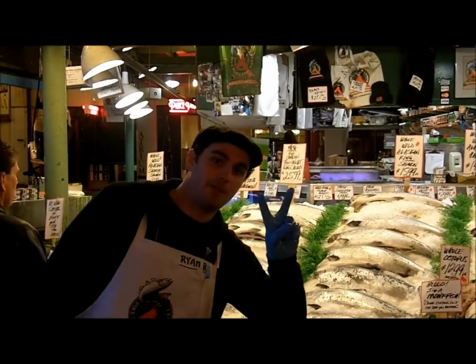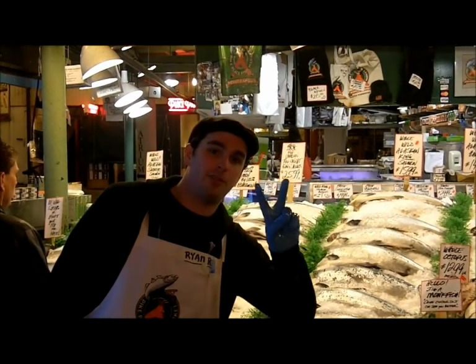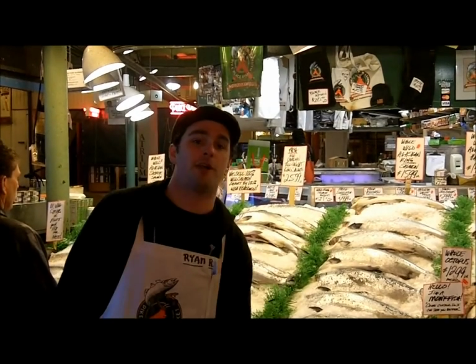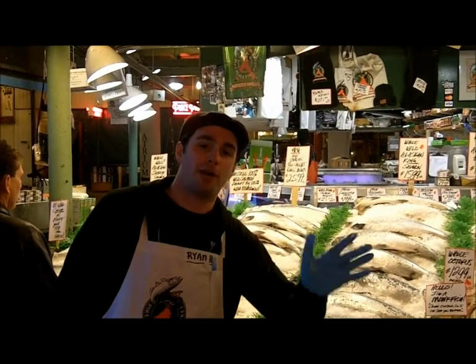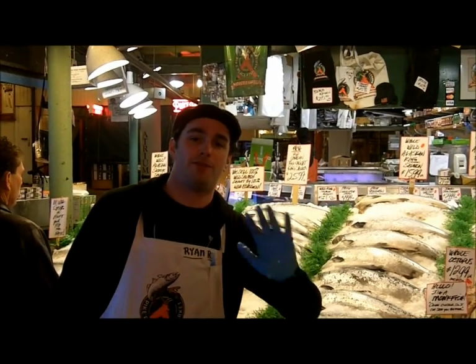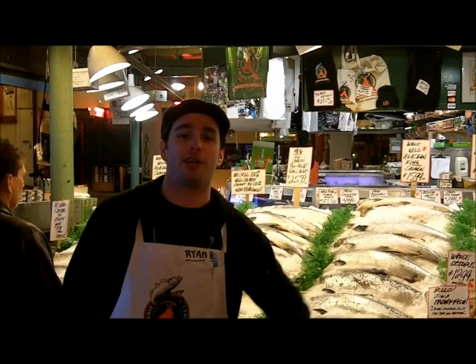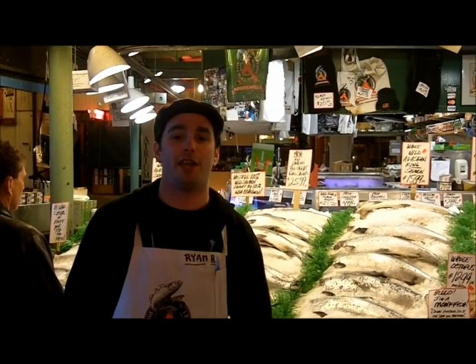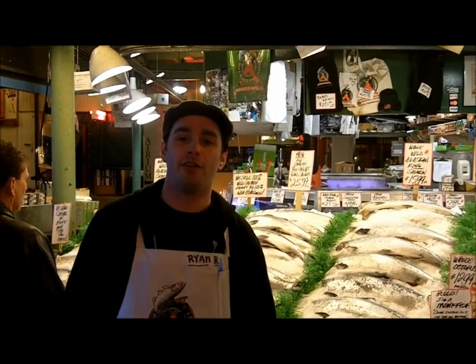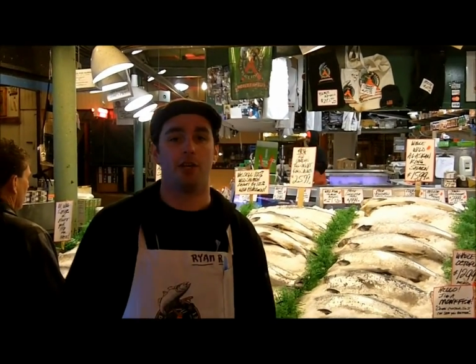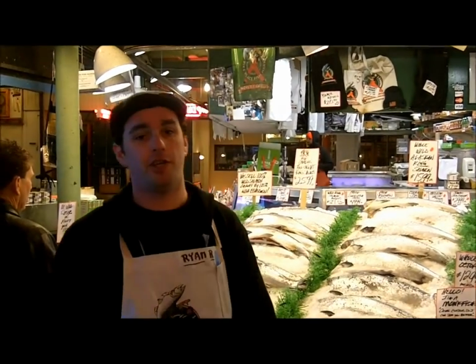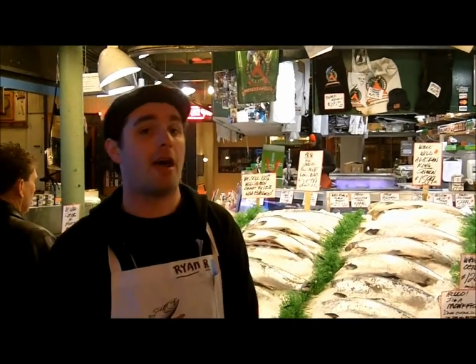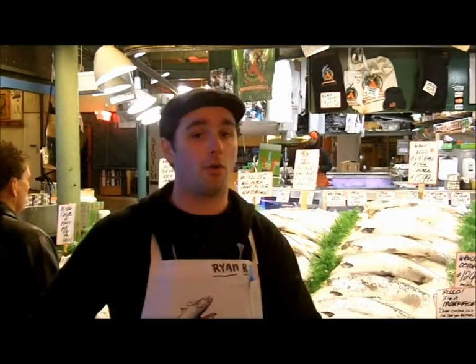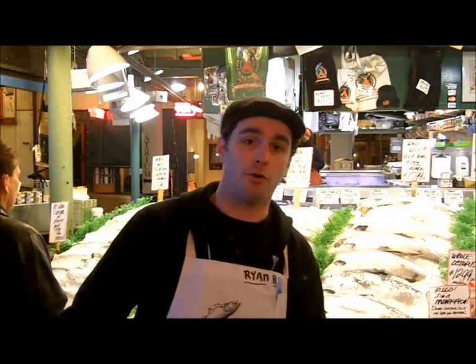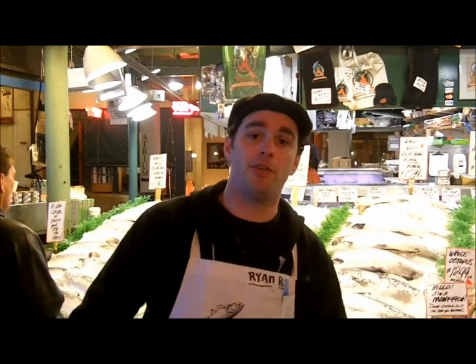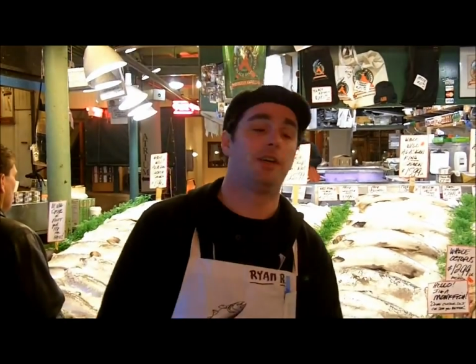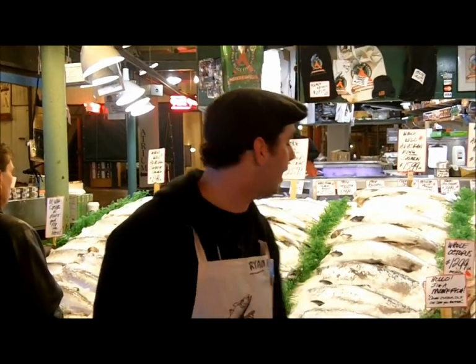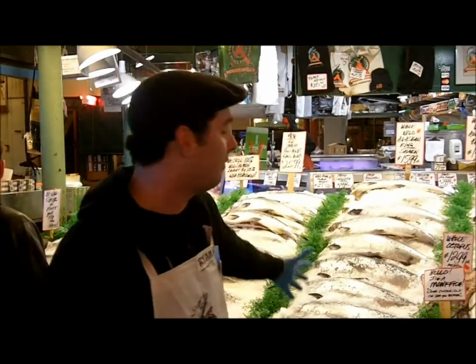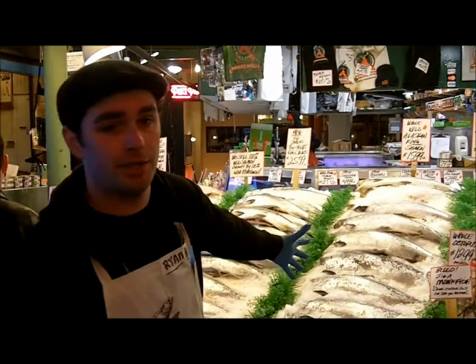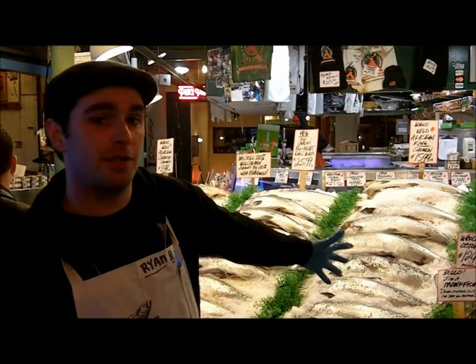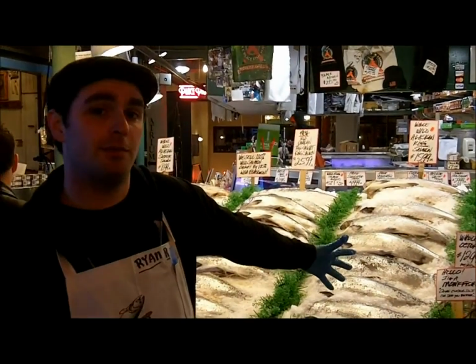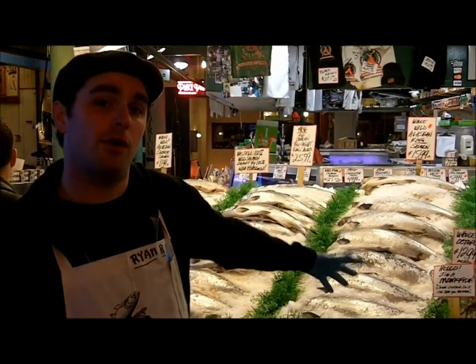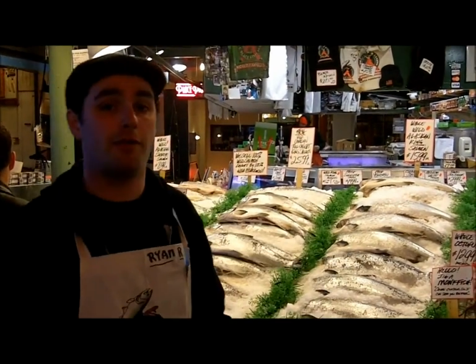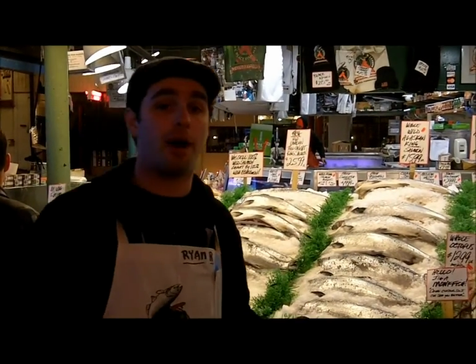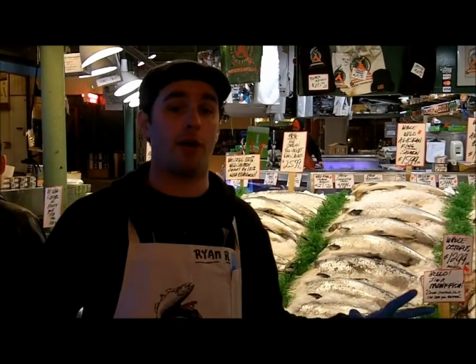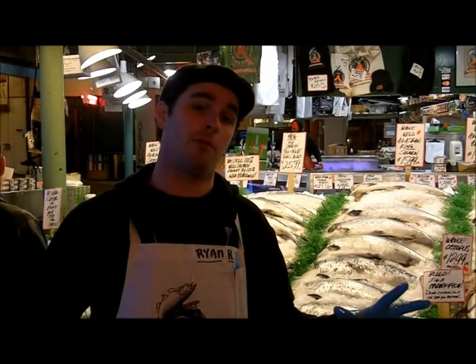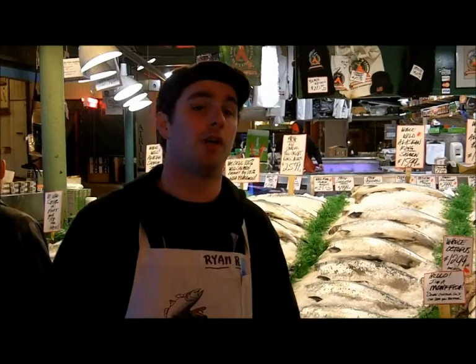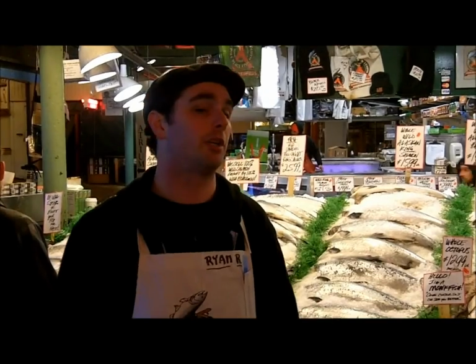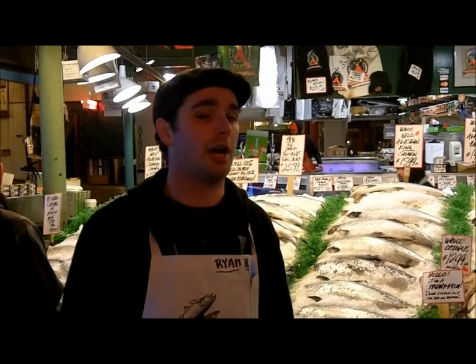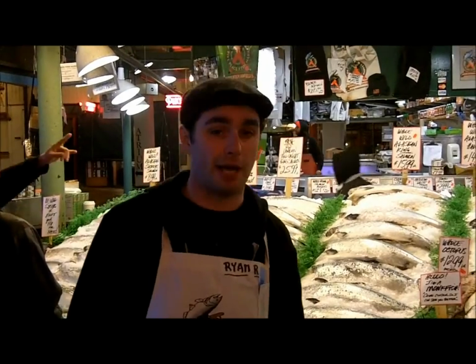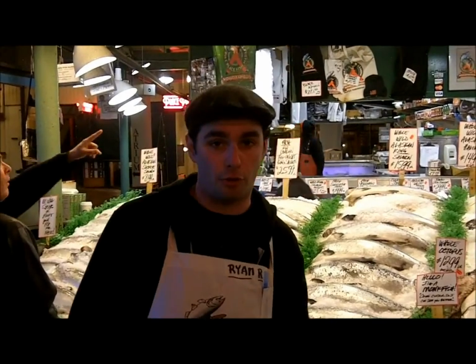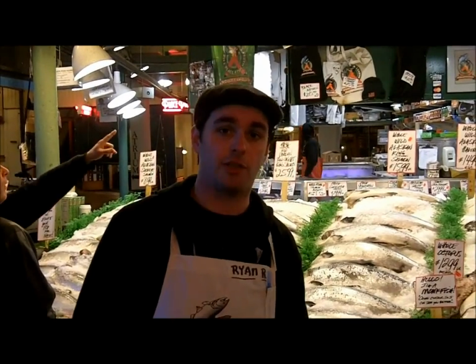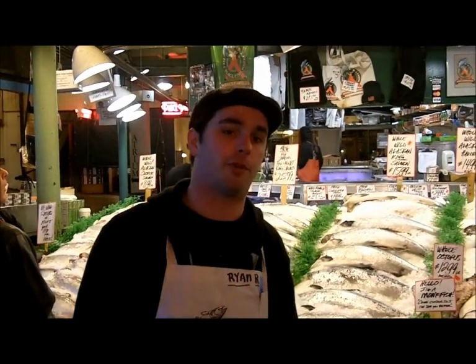What's up dudes, it's Ryan from Bike Place Fish Market in Seattle. I'm going to show you guys how to order a whole fish. A lot of people have never seen fish like this before or have ever bought a whole animal before. So I'm going to show you how to pick out a whole fish at the fish market.